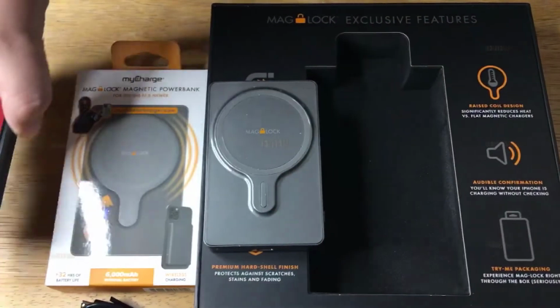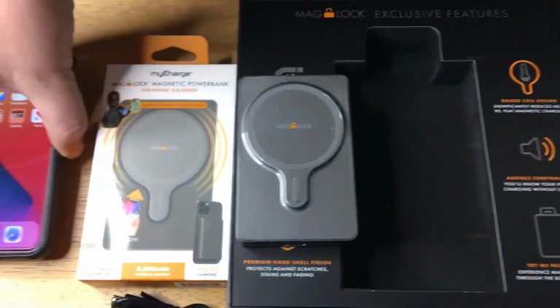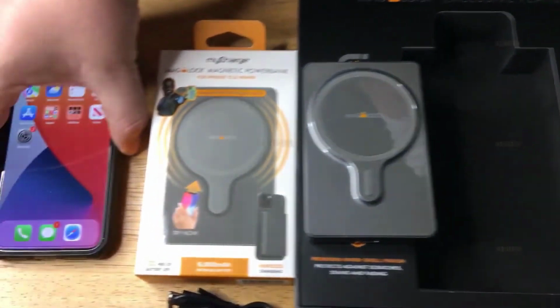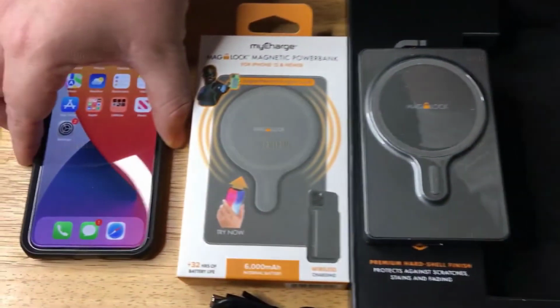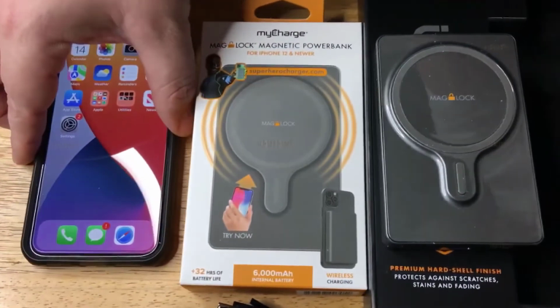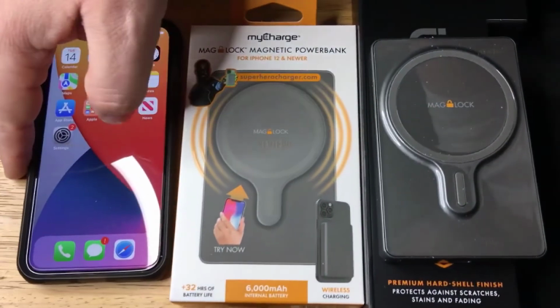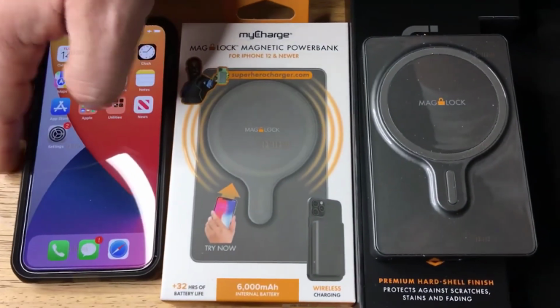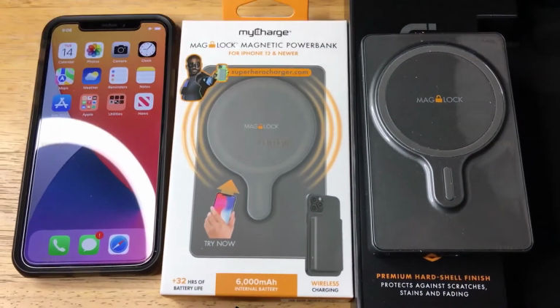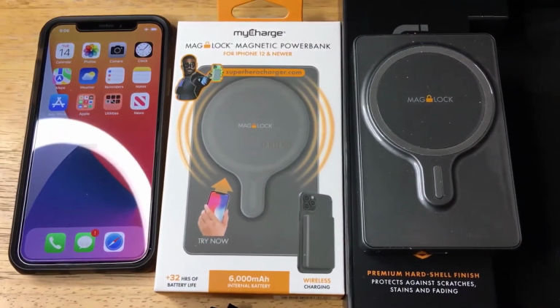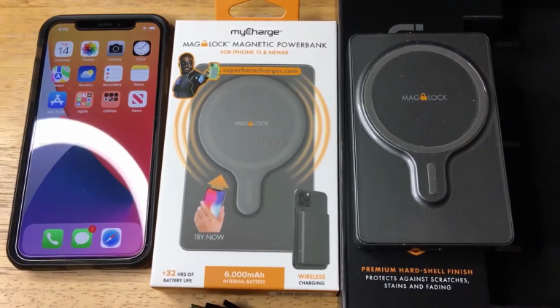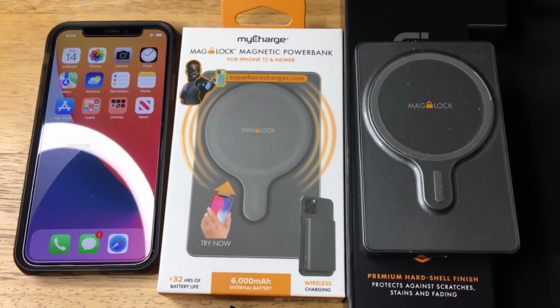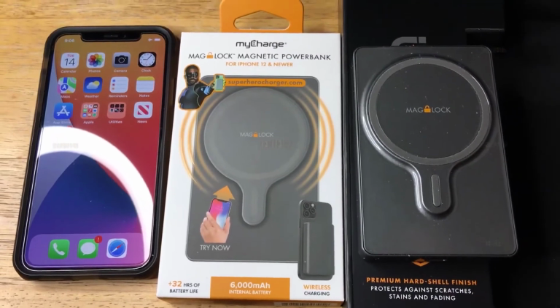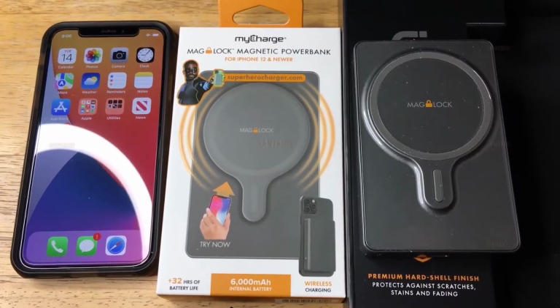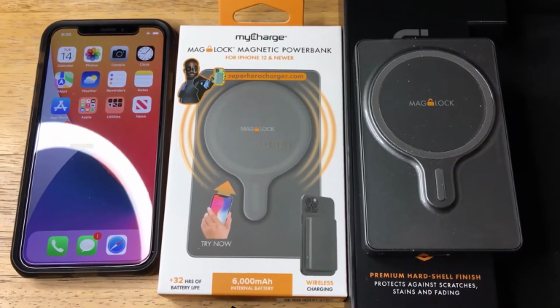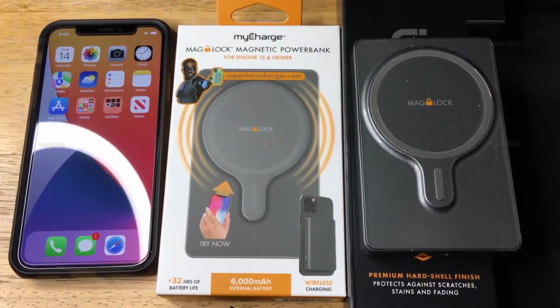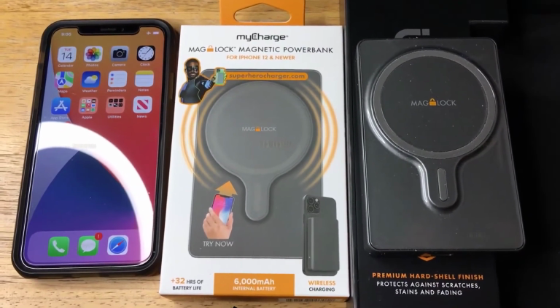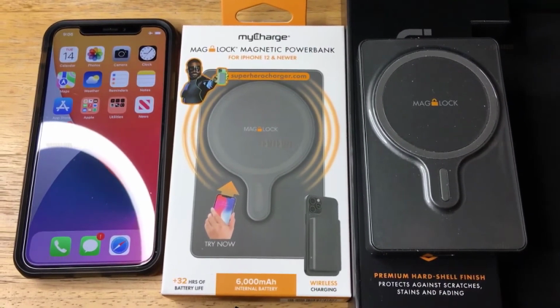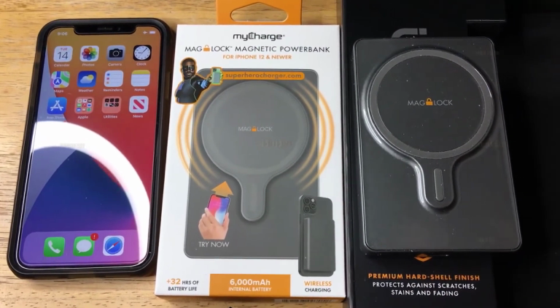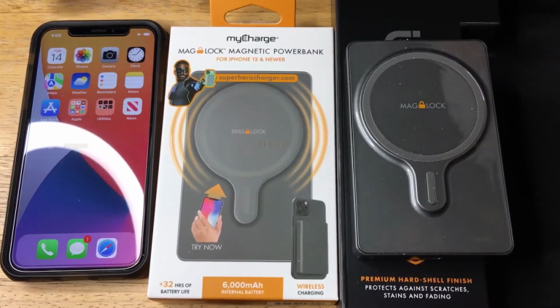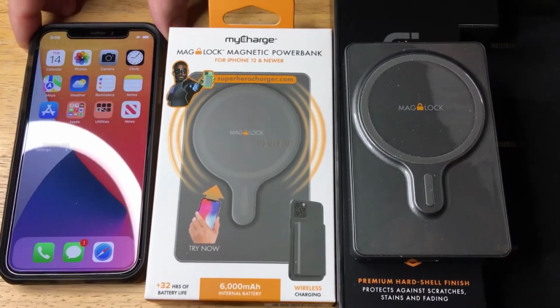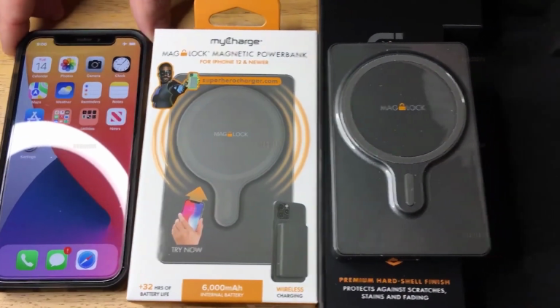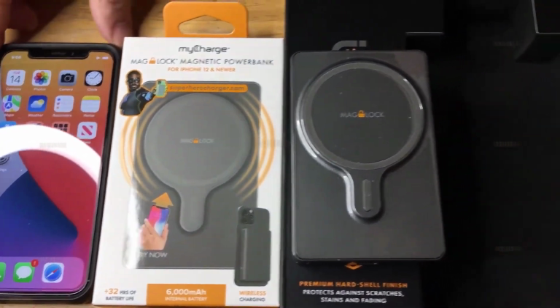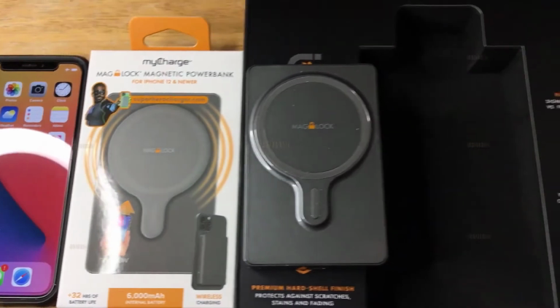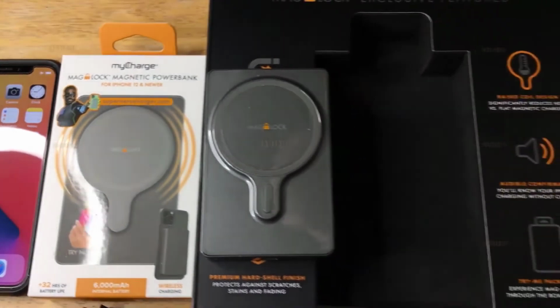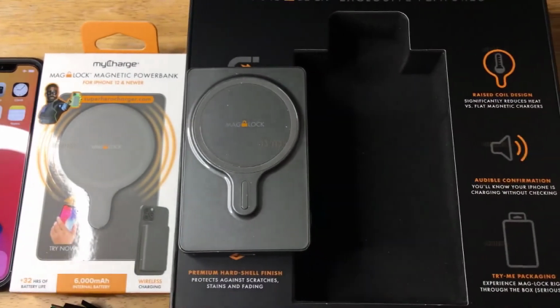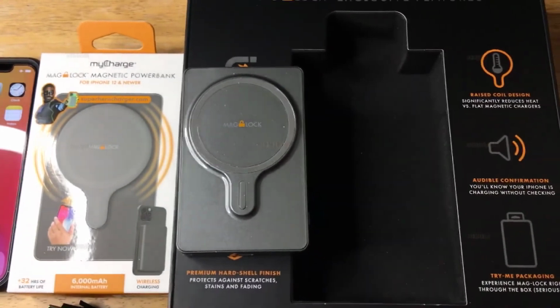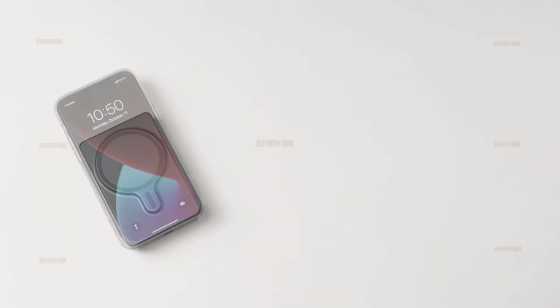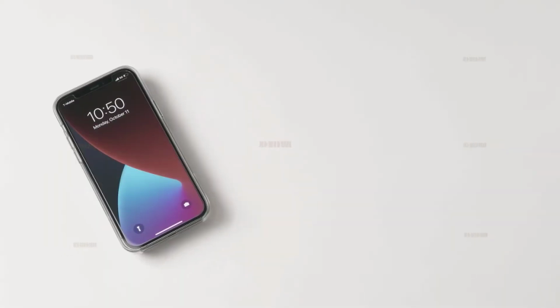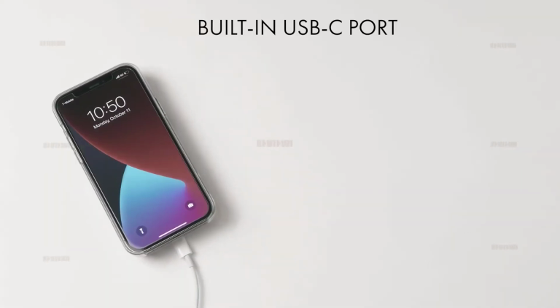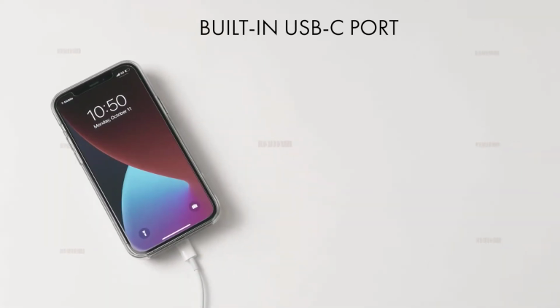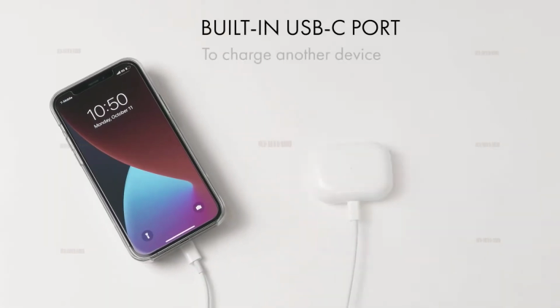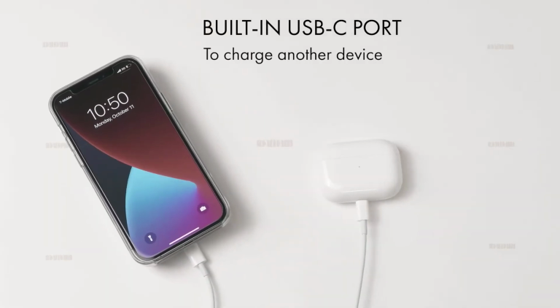The myCharge MagLock magnetic power bank is the best MagSafe battery pack overall. It is available in 3000 mAh, 6000 mAh, and 9000 mAh capacities, charges via USB-C, and includes a power button.